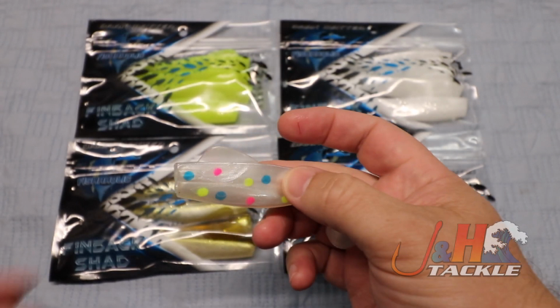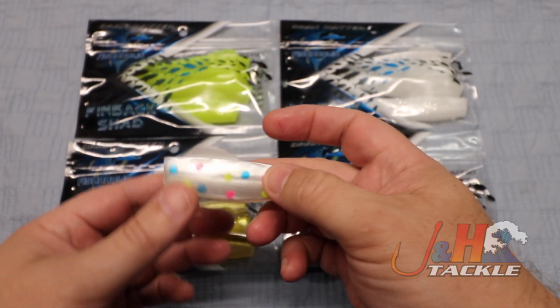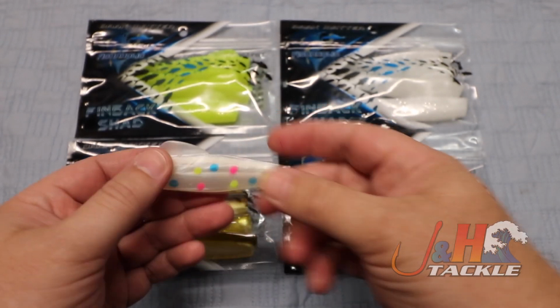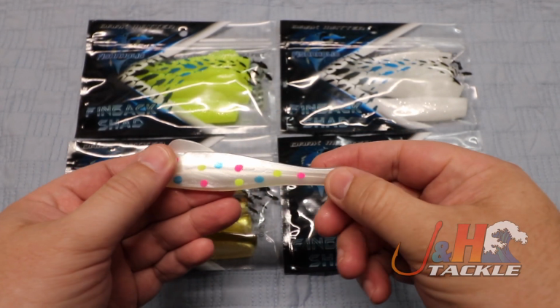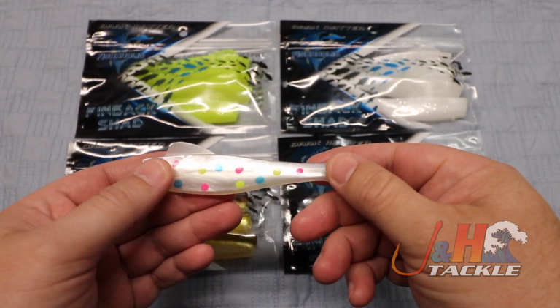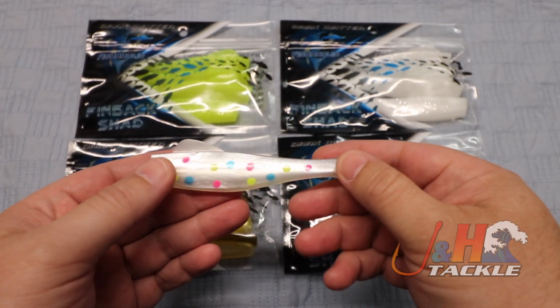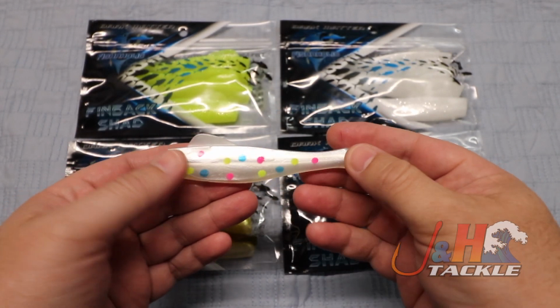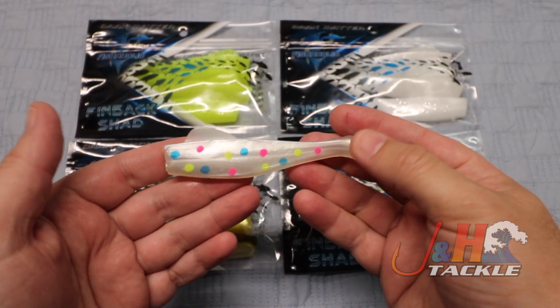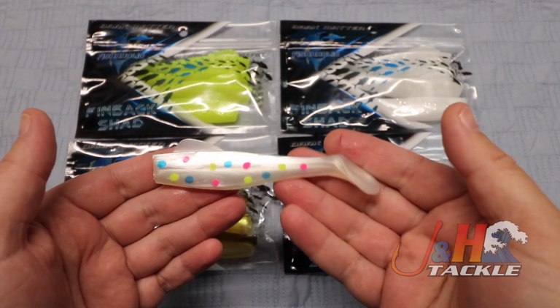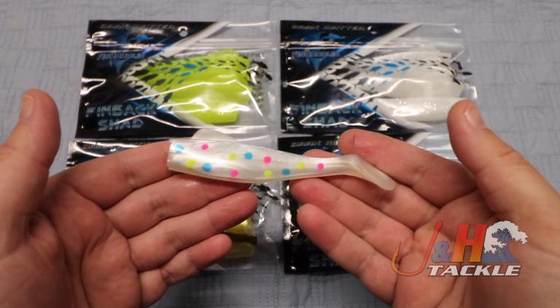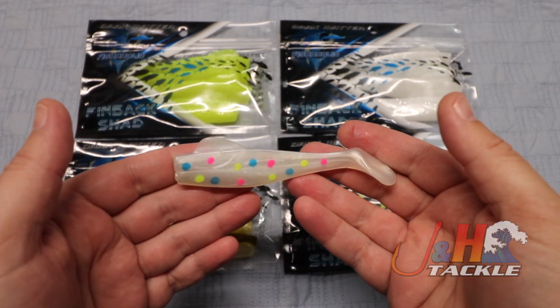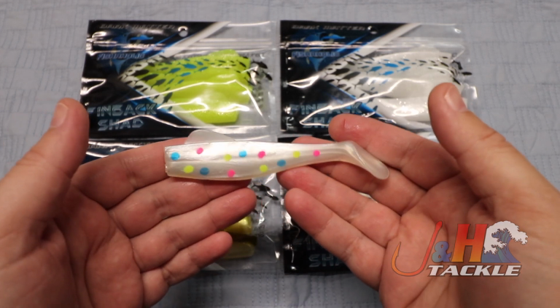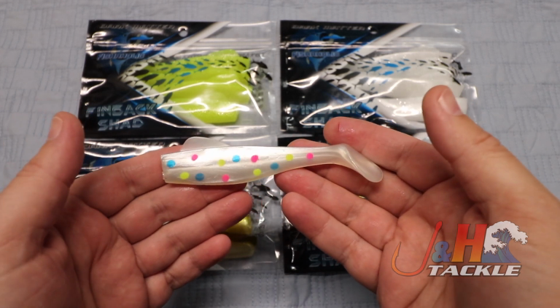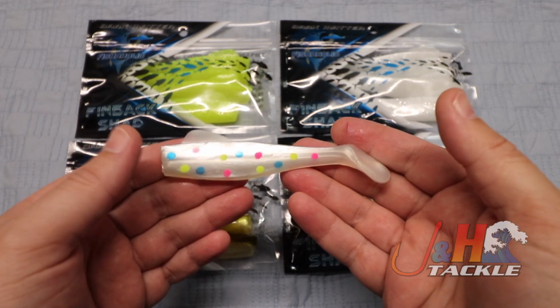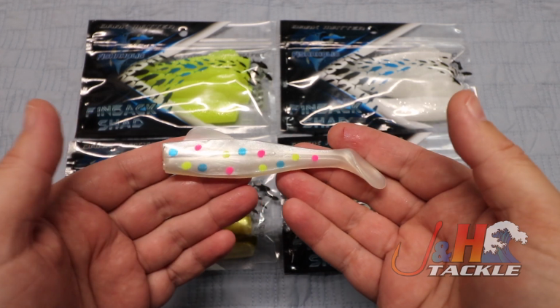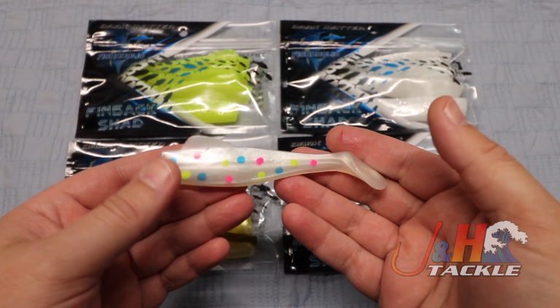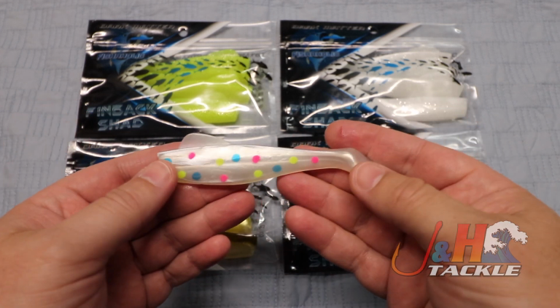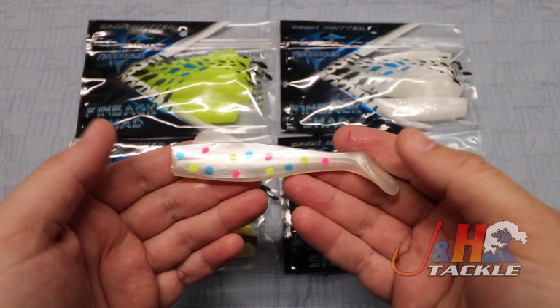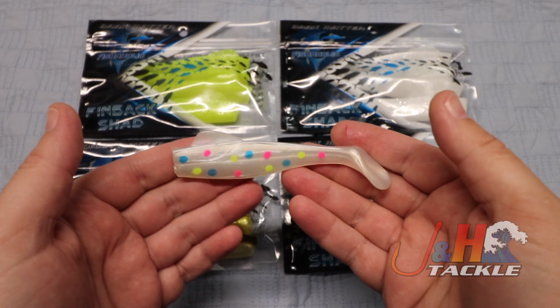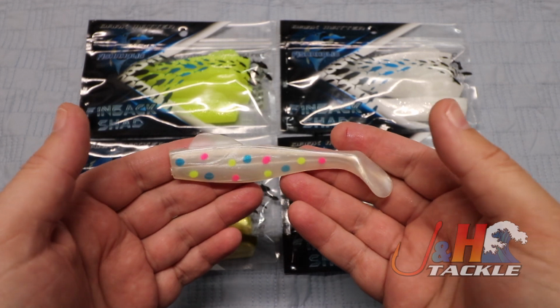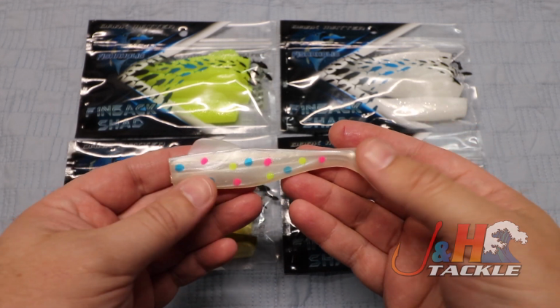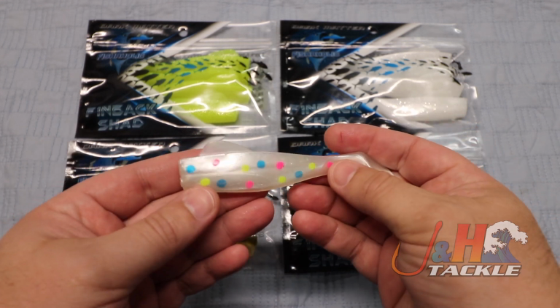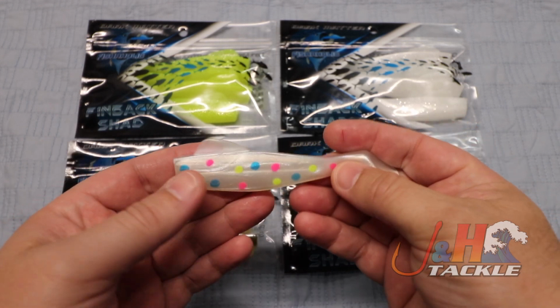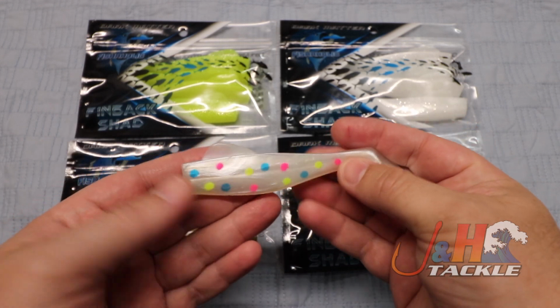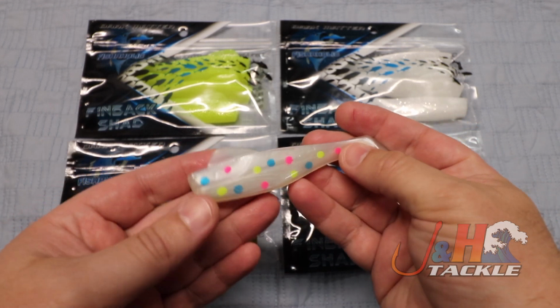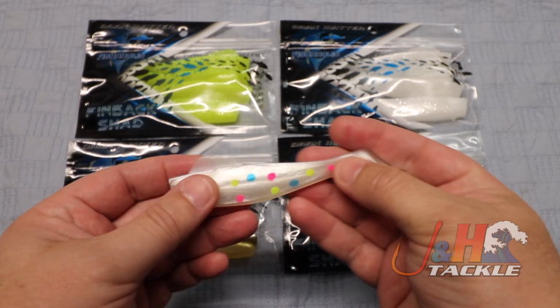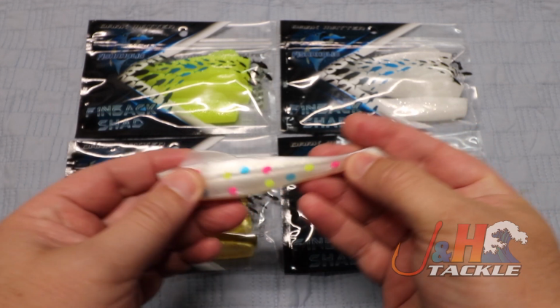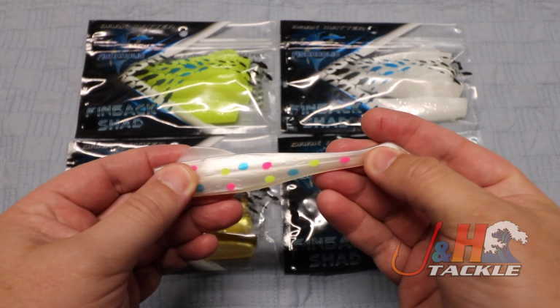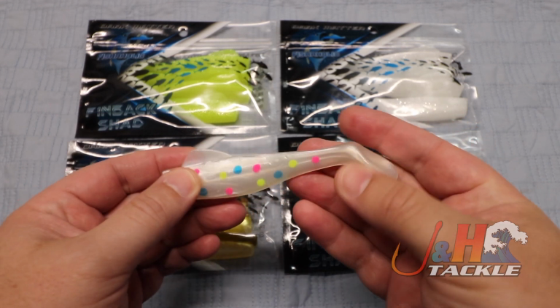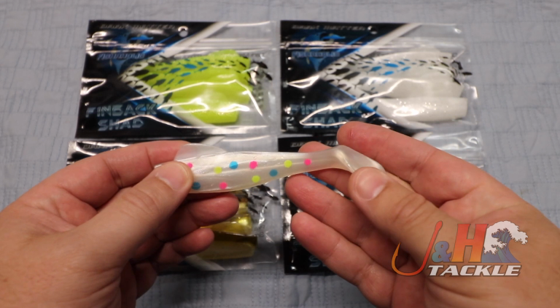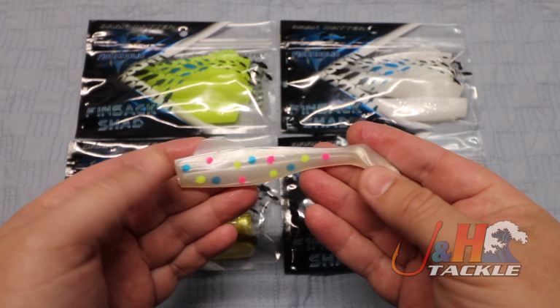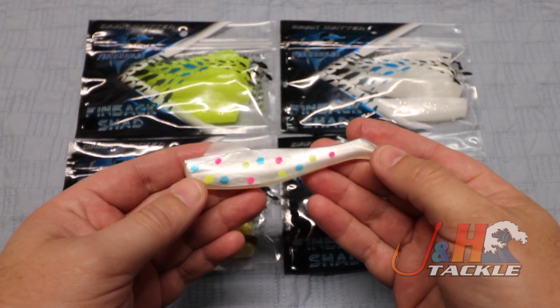These shads are just proven to be really durable. They hold up really well. He's fishing for striped bass and hooks into bluefish, and they'll just beat up on things. These shads have proven to hold up better than others. They're really resilient. They've got some toughness to them.